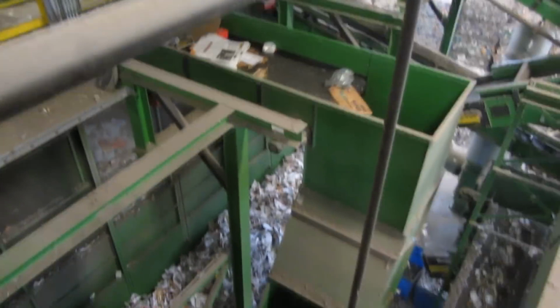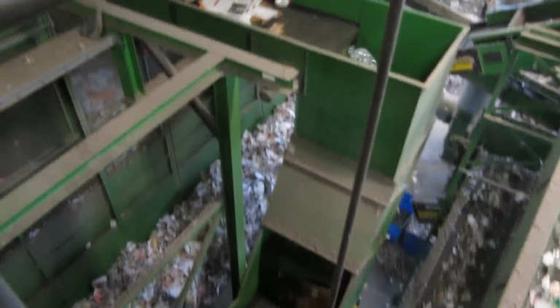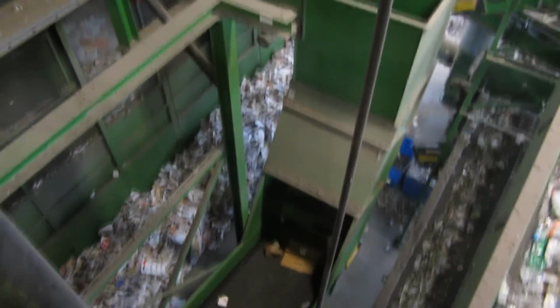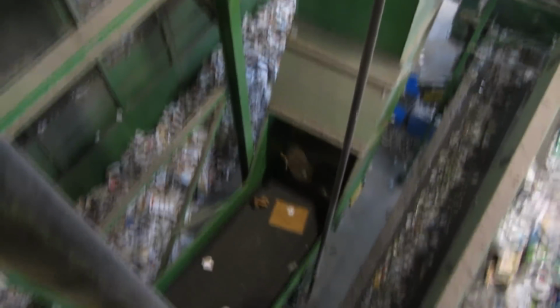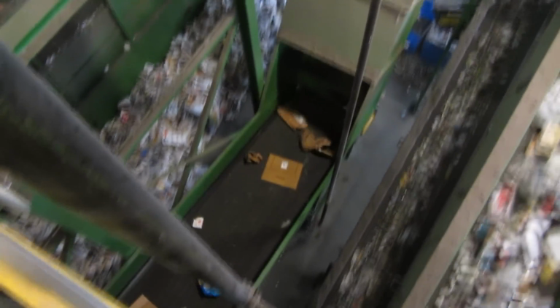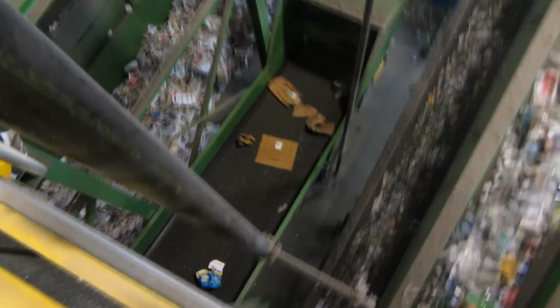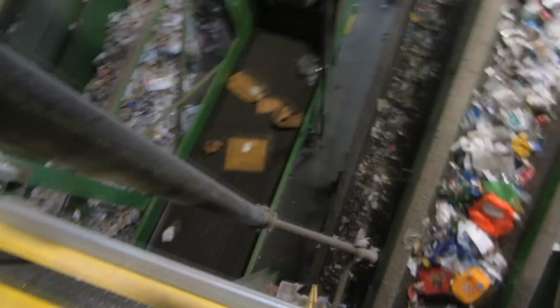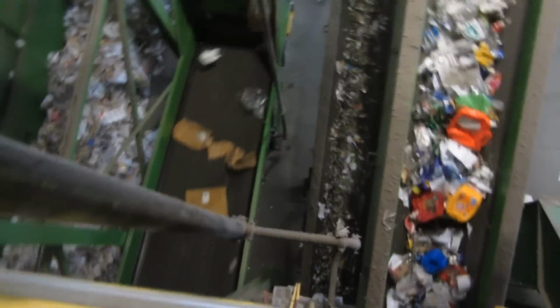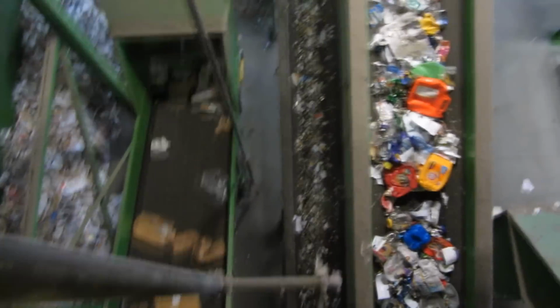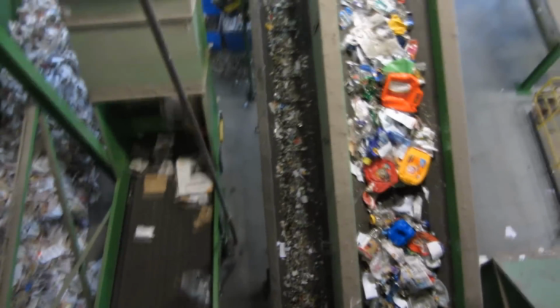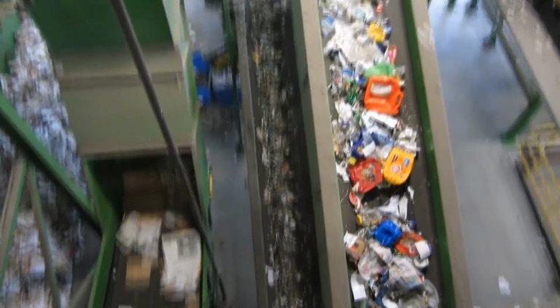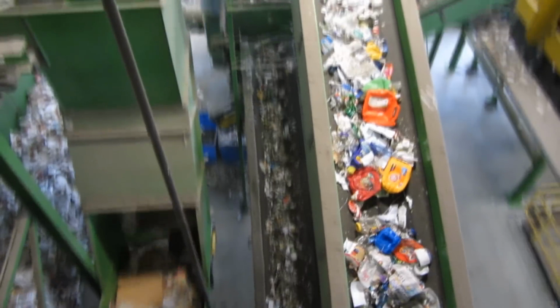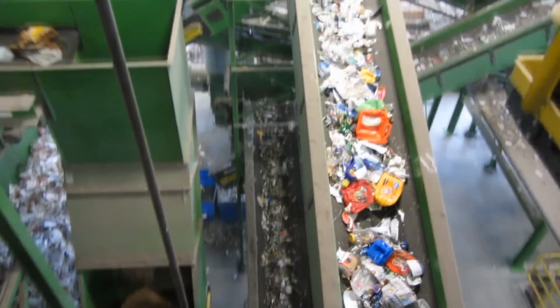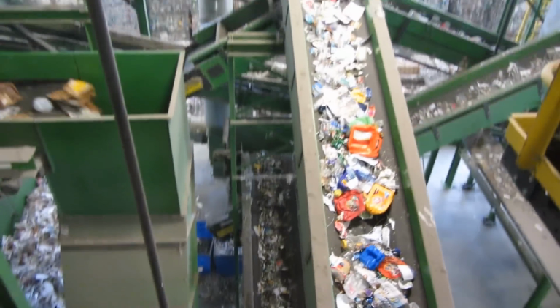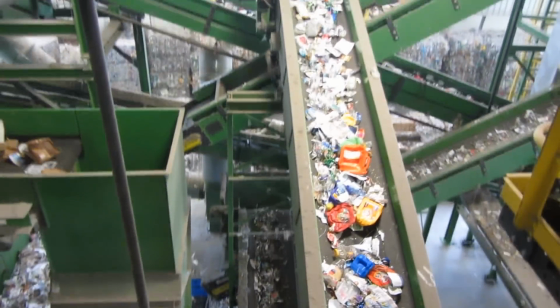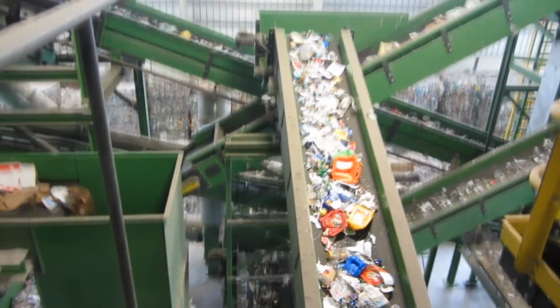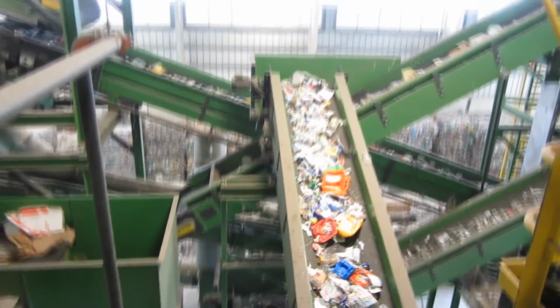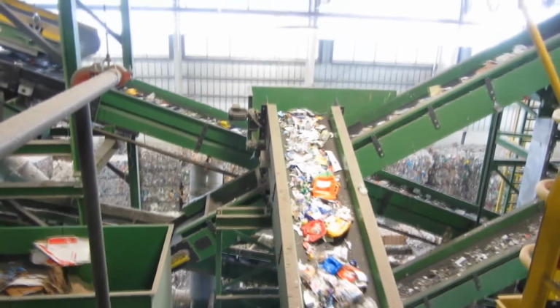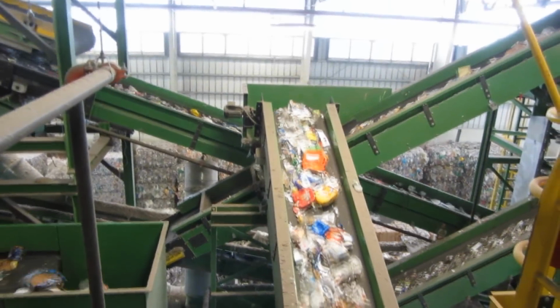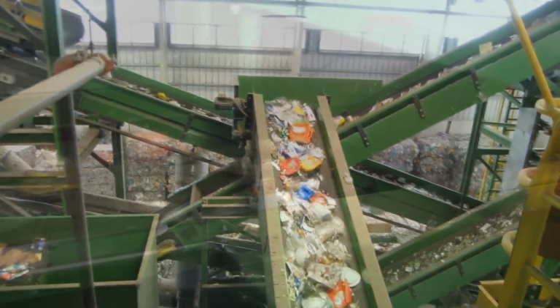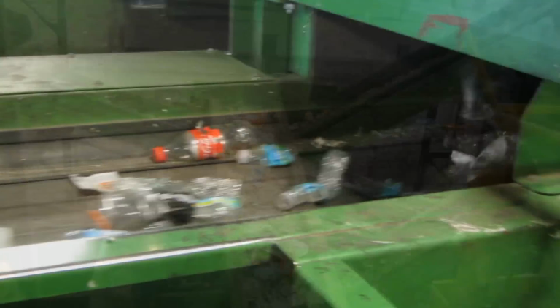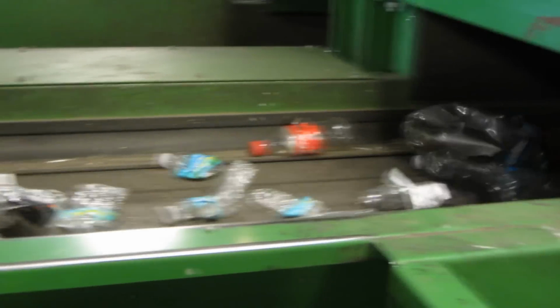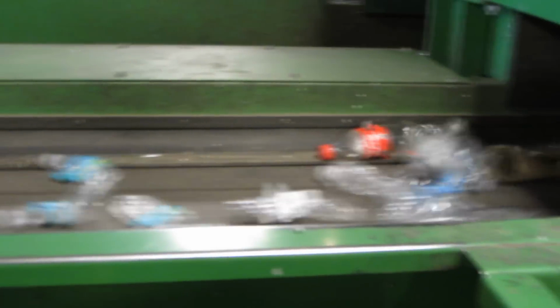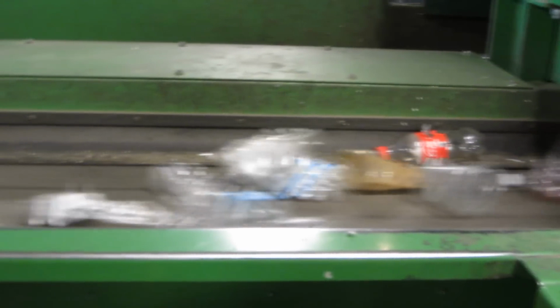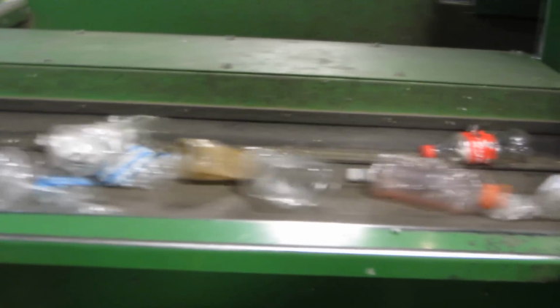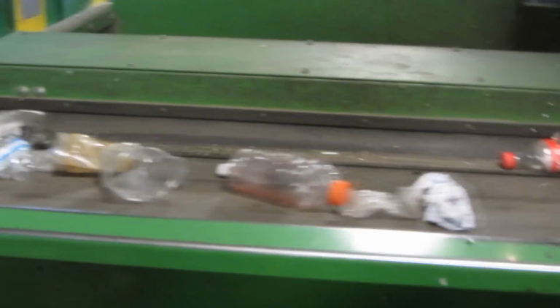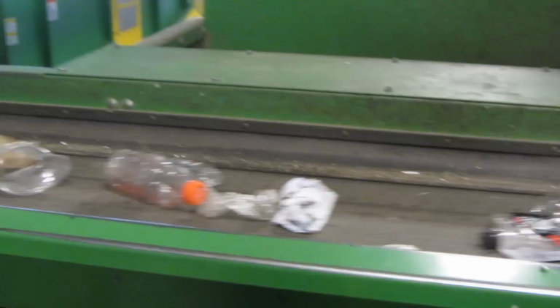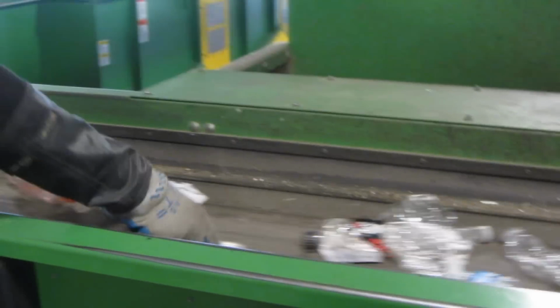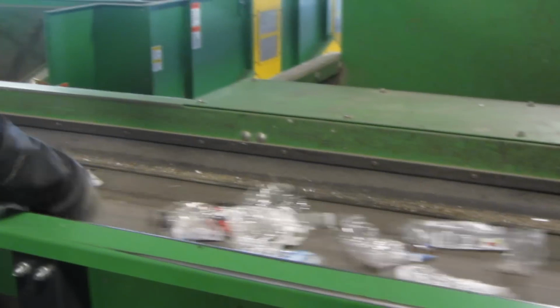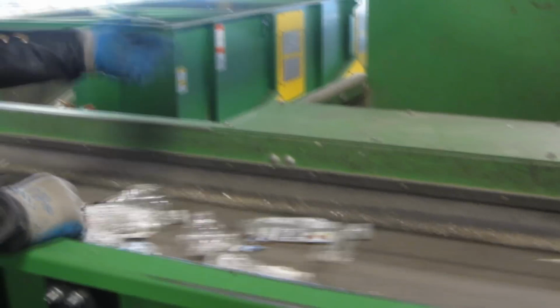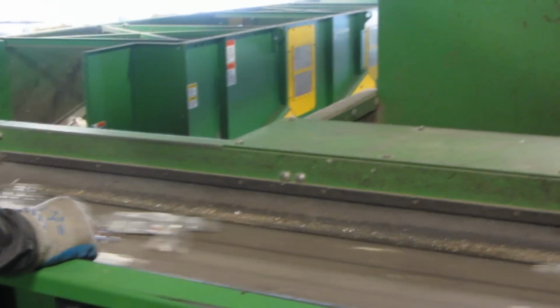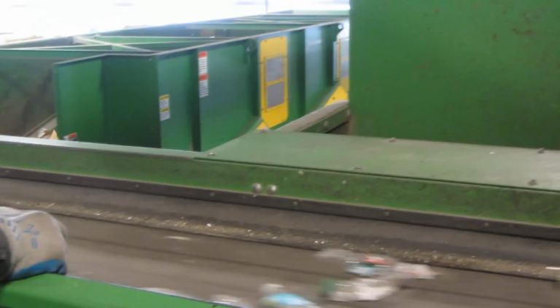Various recyclables move throughout the MRF on a series of conveyor belts. Clear plastics are mechanically removed from the process and there is a final screening.